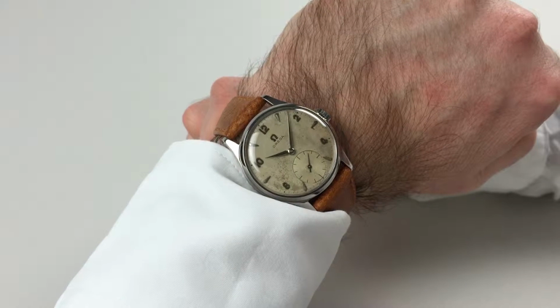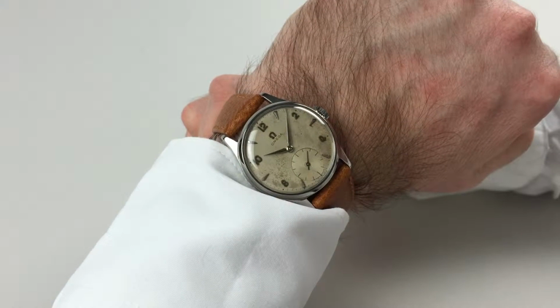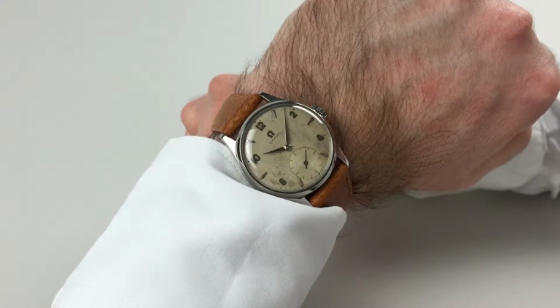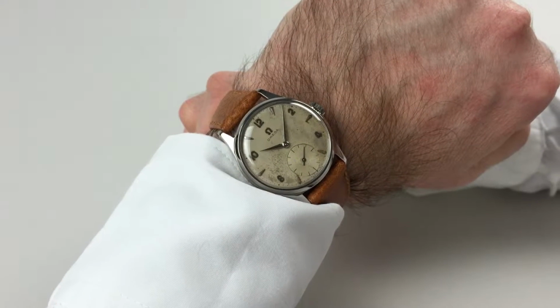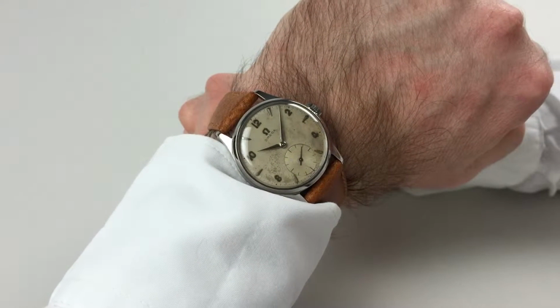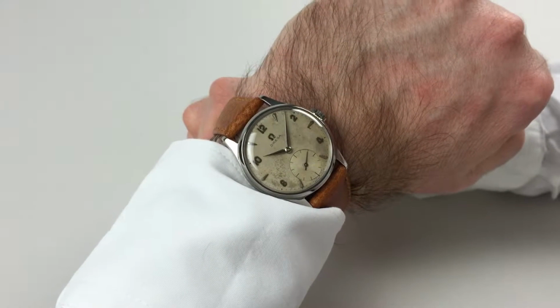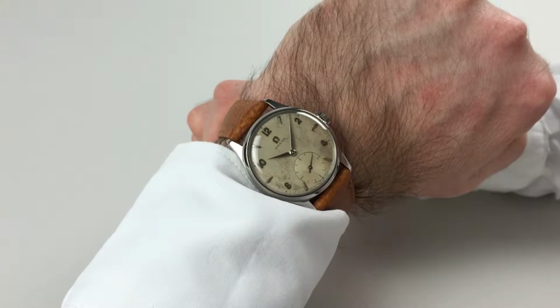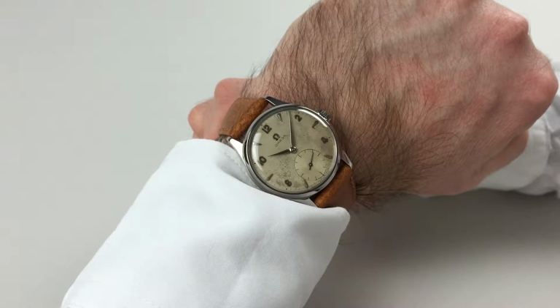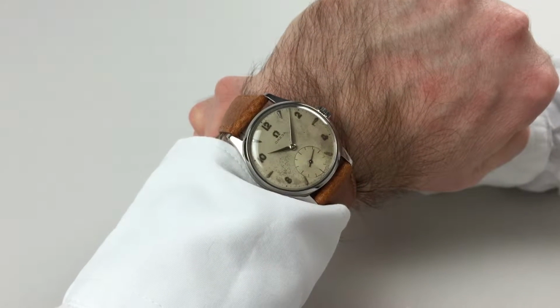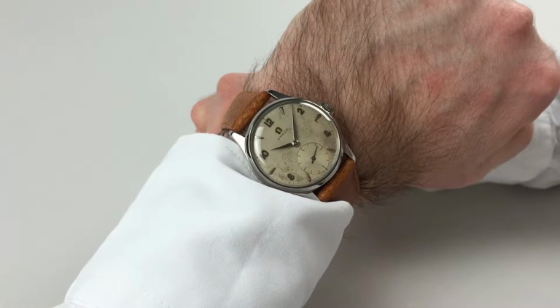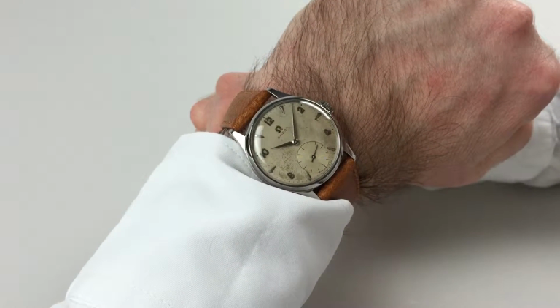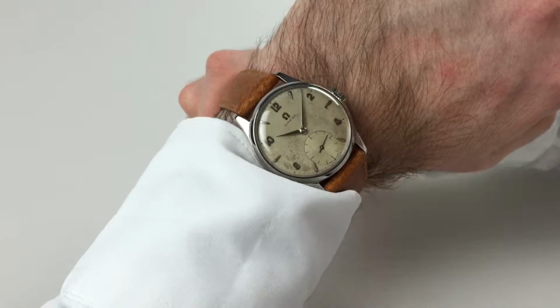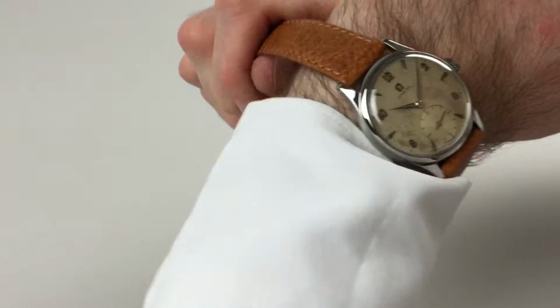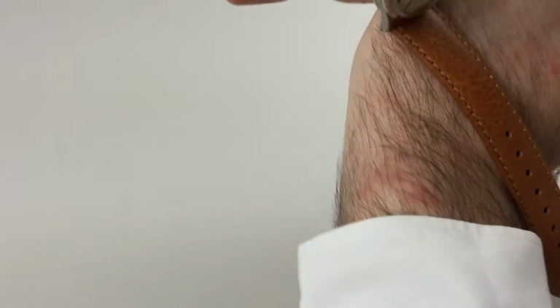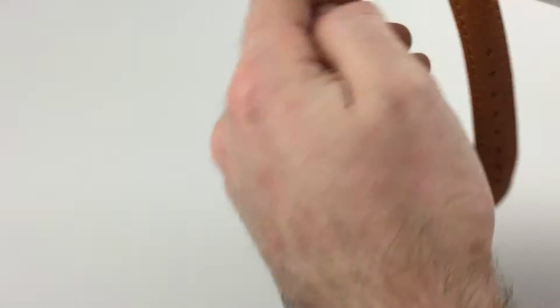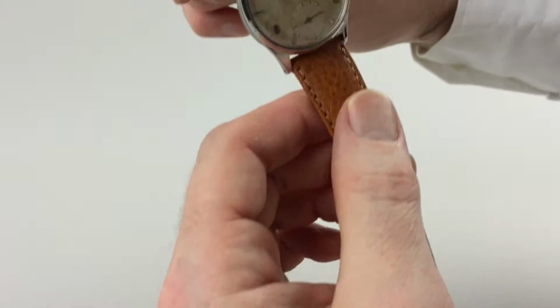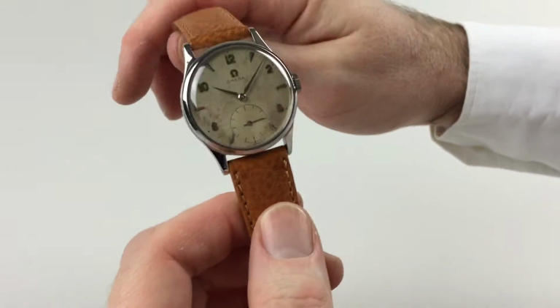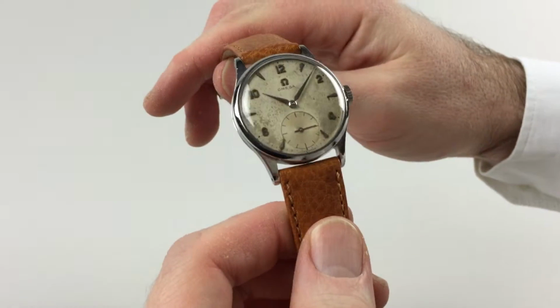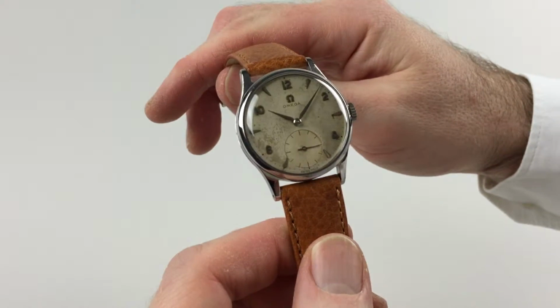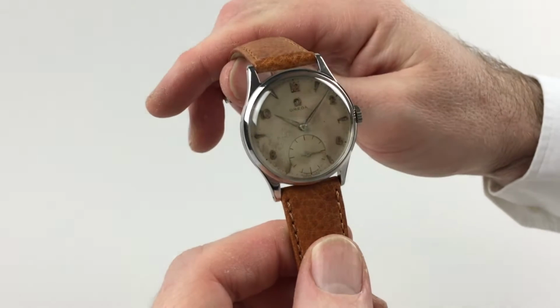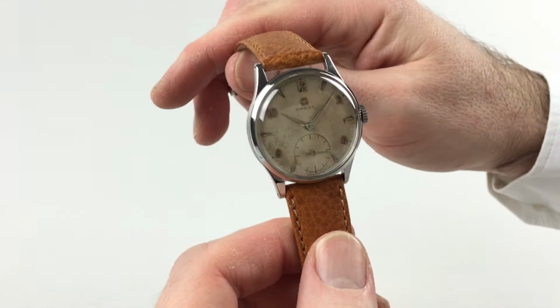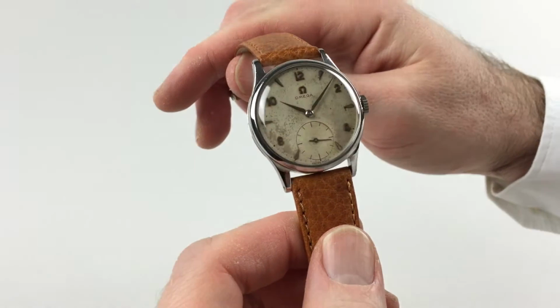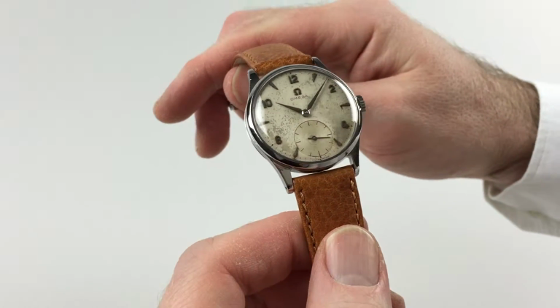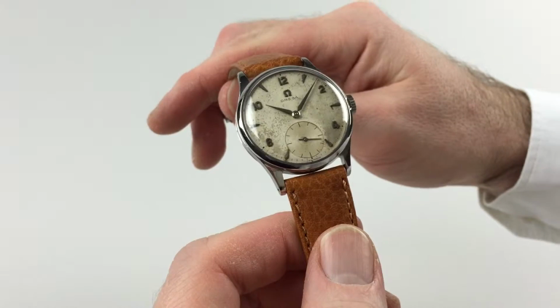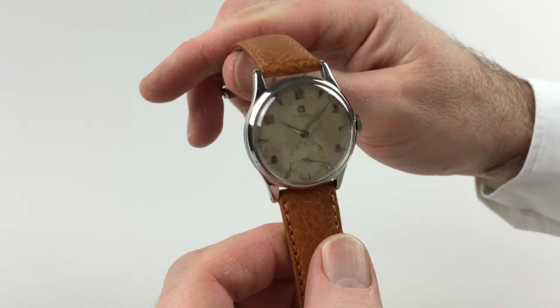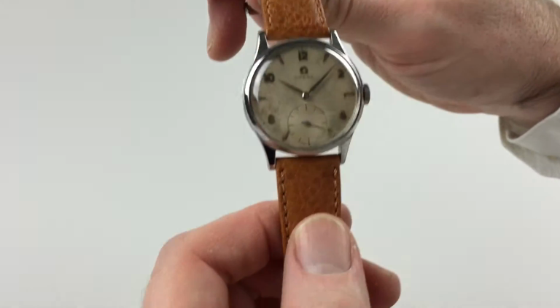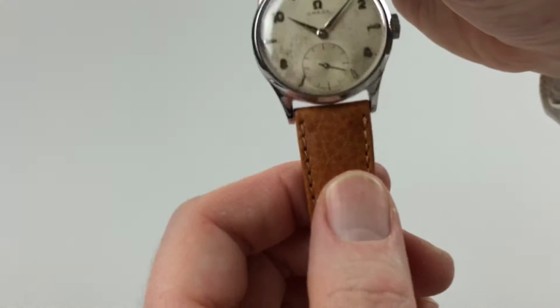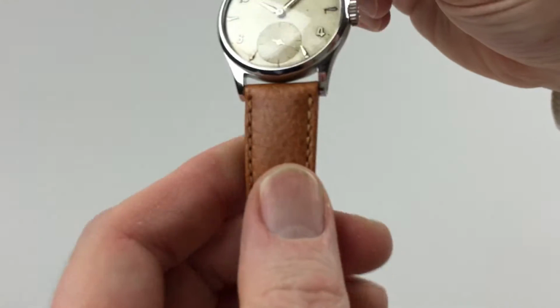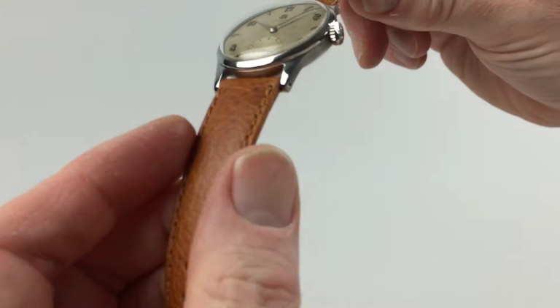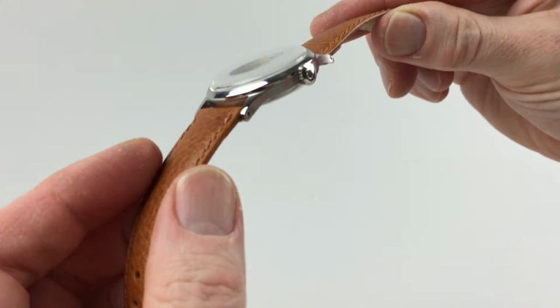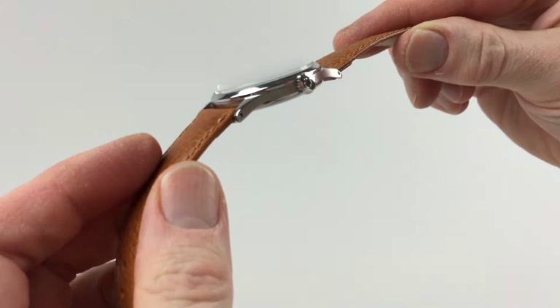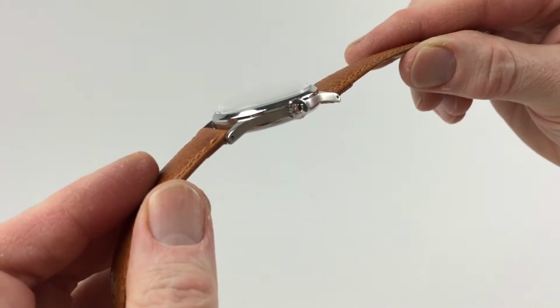This steel Omega wristwatch dates to circa 1954. As I turn the watch, you will see the Omega crown to the side.